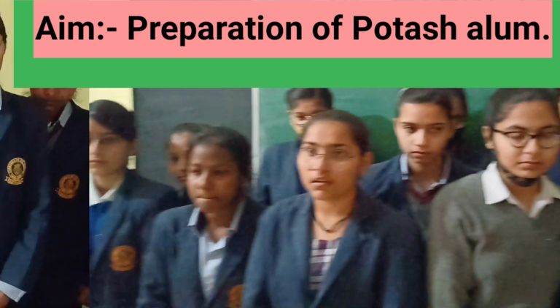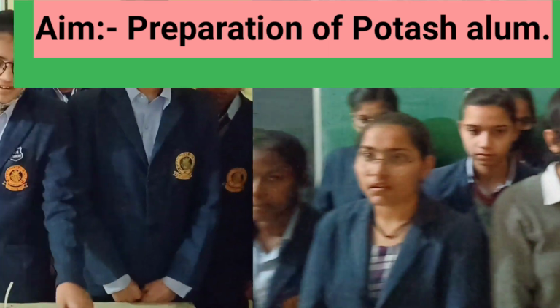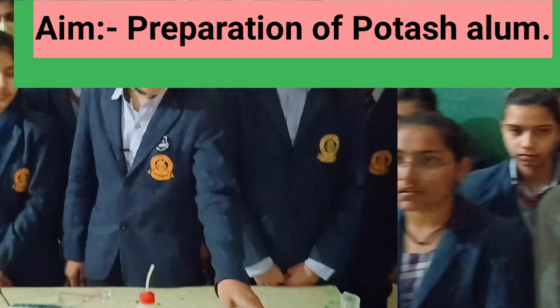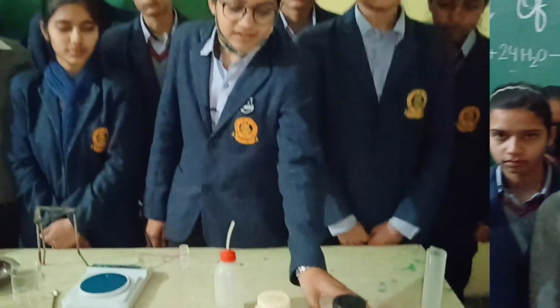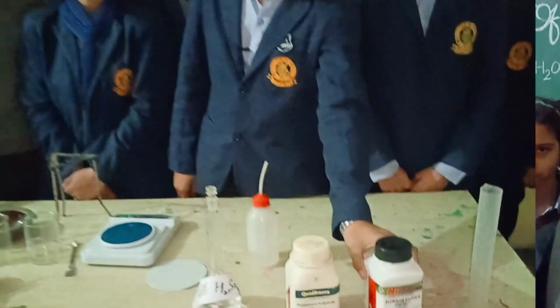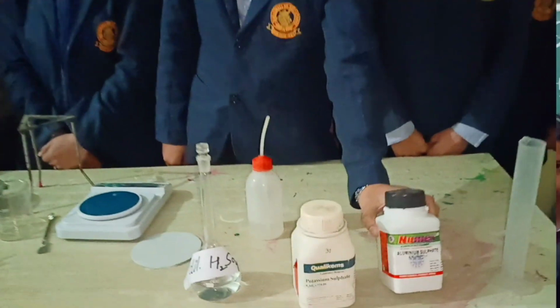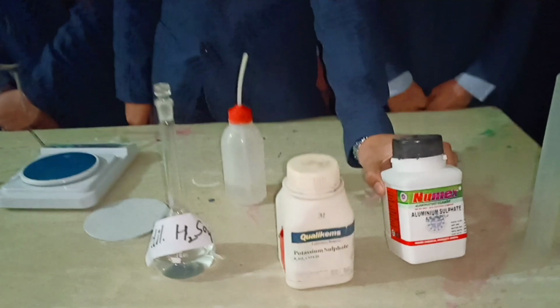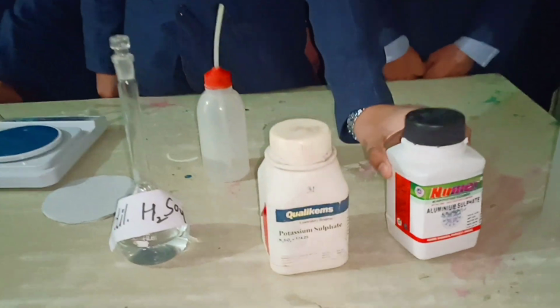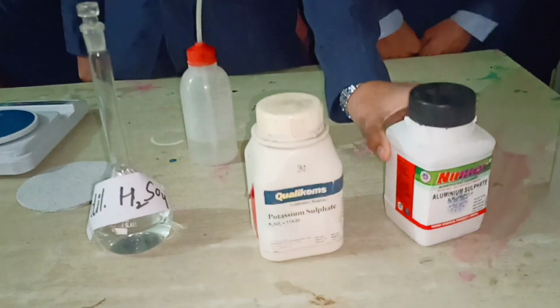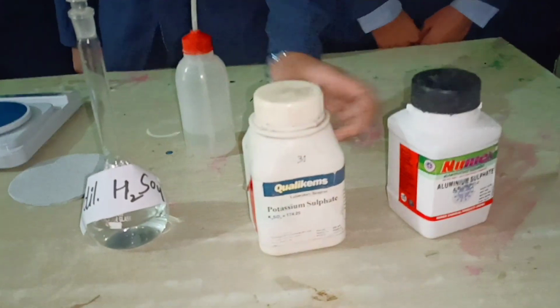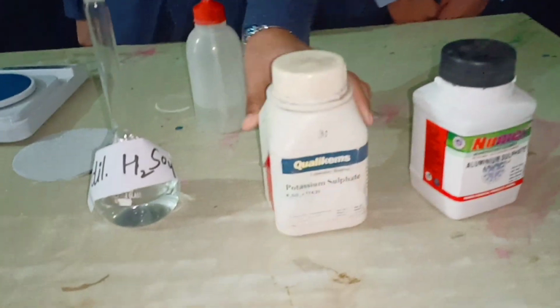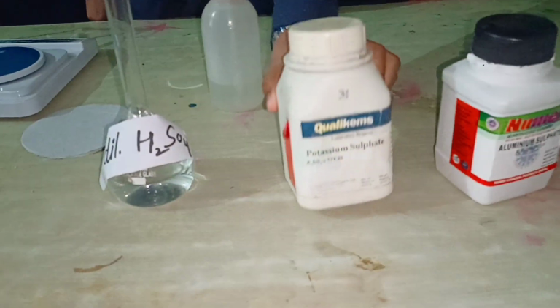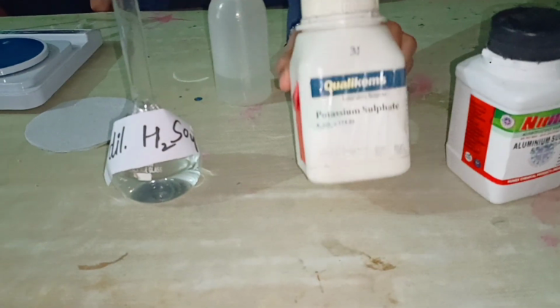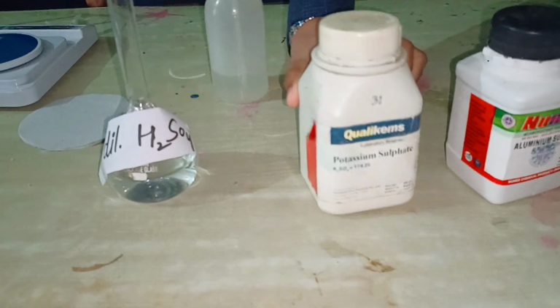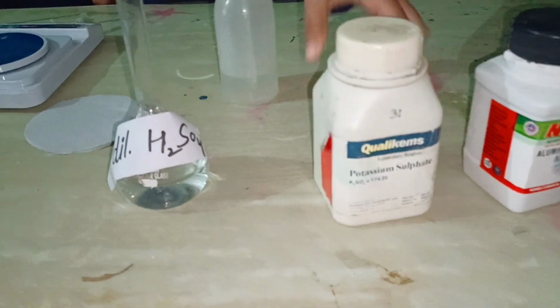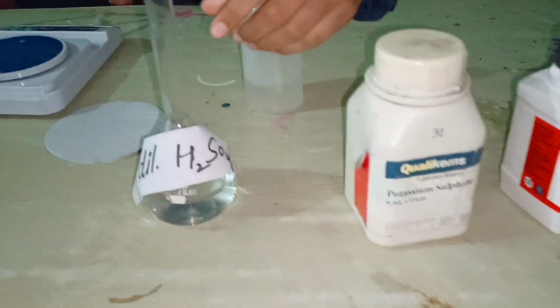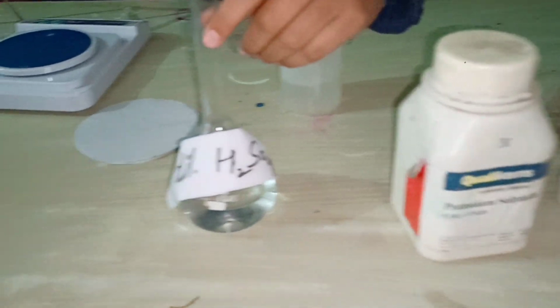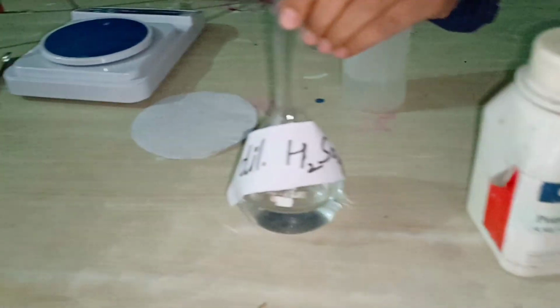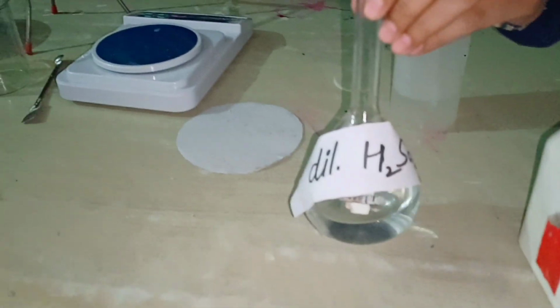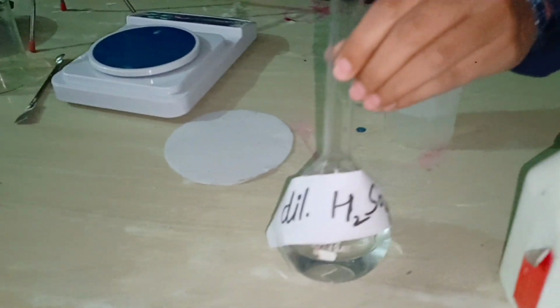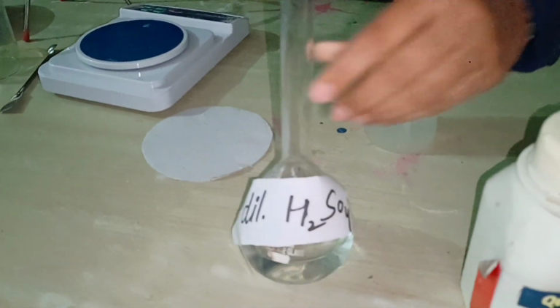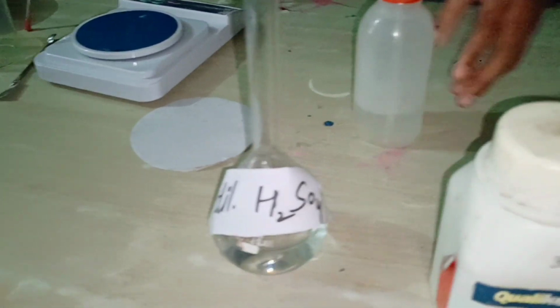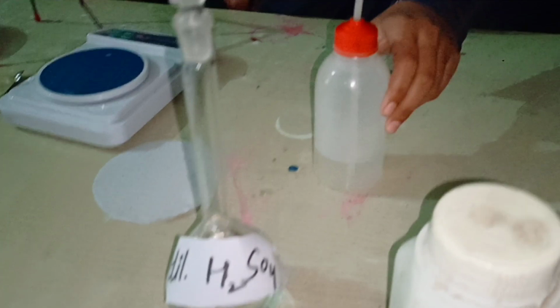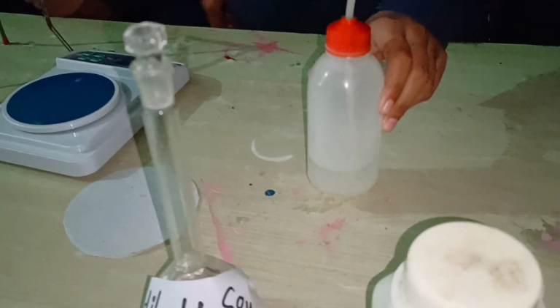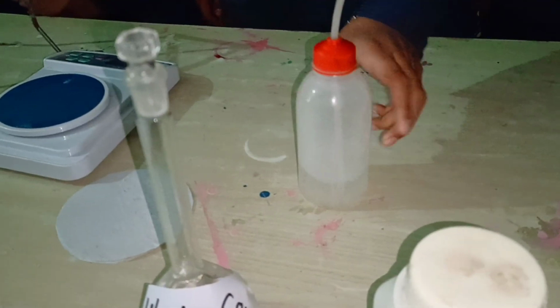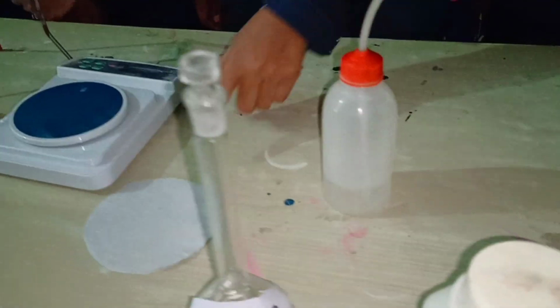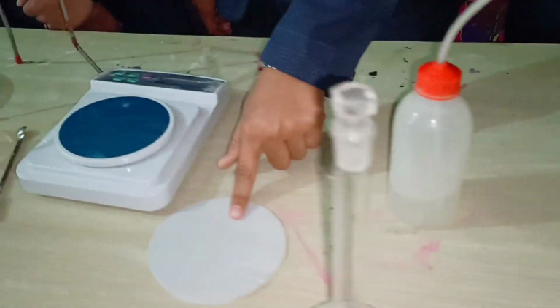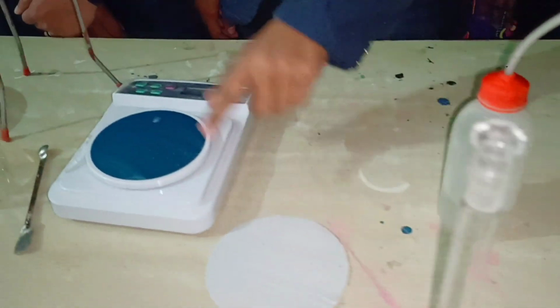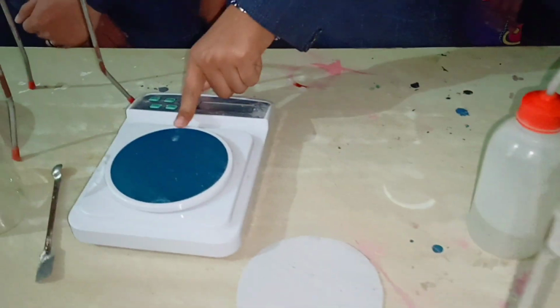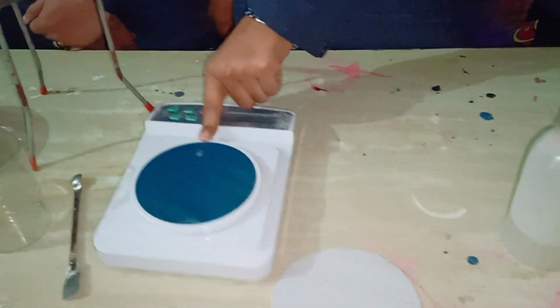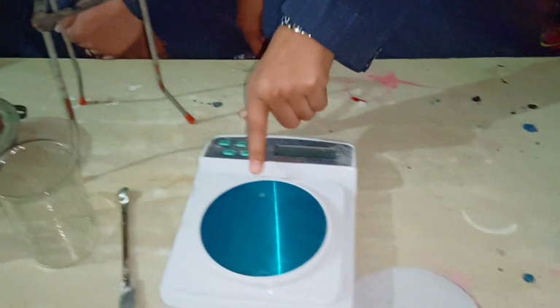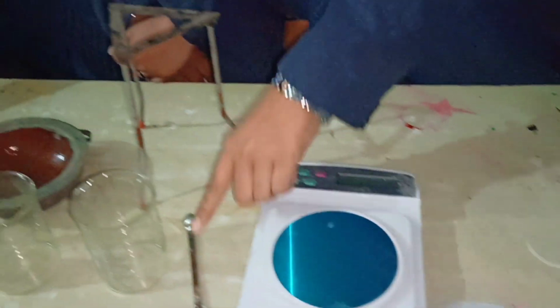Materials required: this is aluminium sulphate, this is potassium sulphate, dilute H₂SO₄, distilled water, filter paper, weight machine, and spatula.